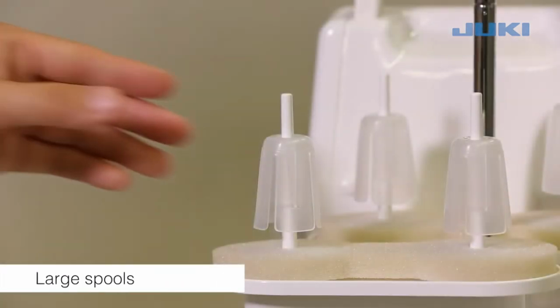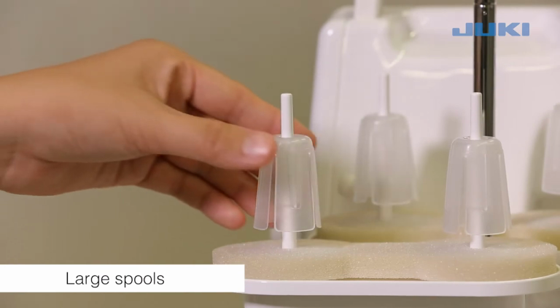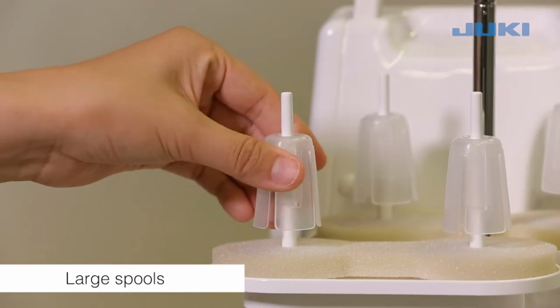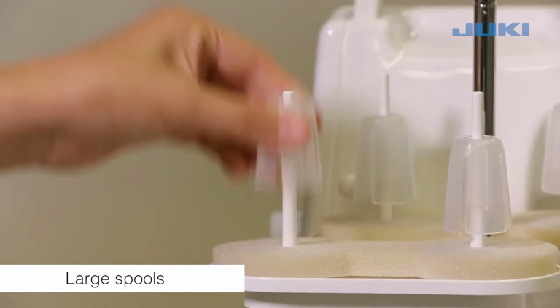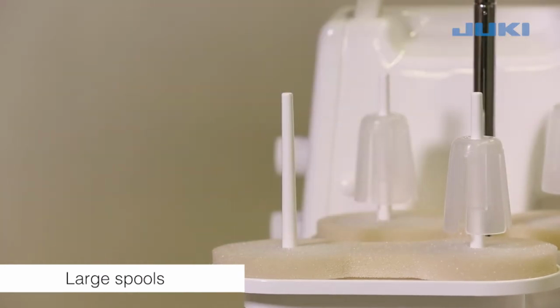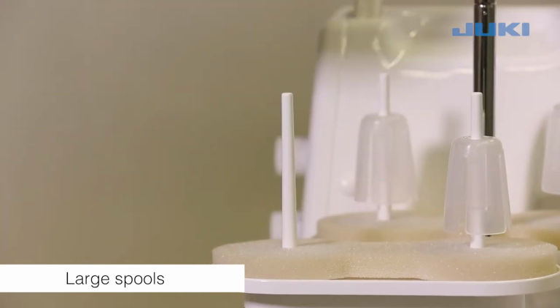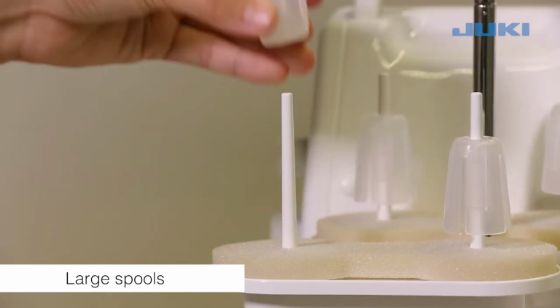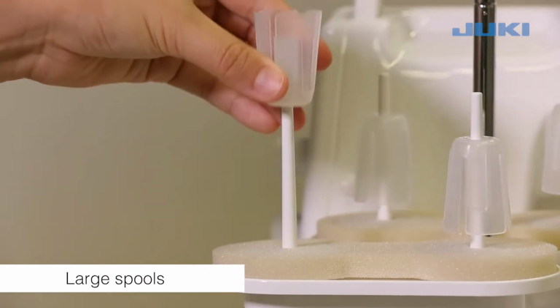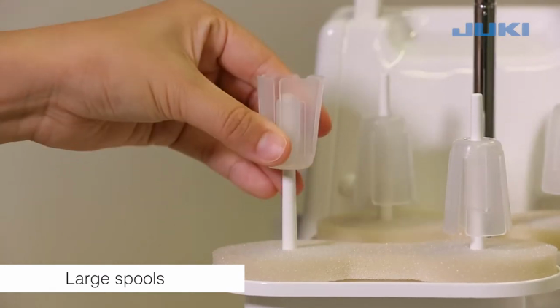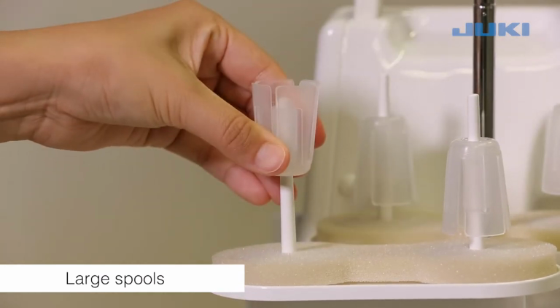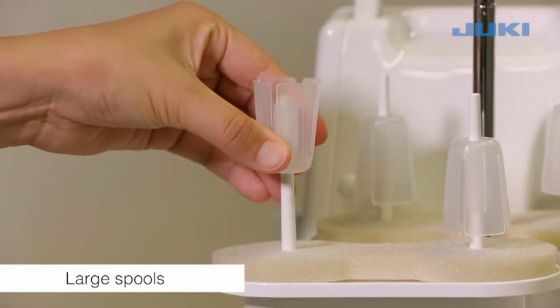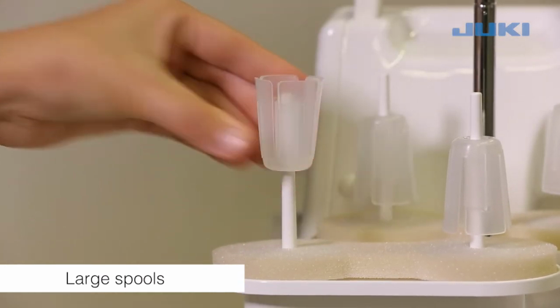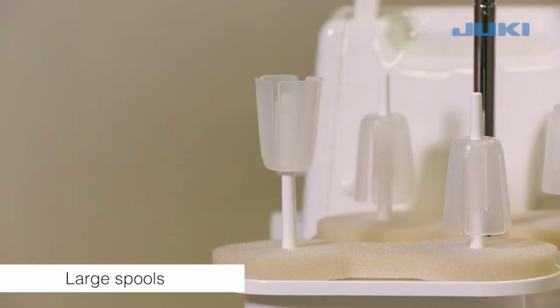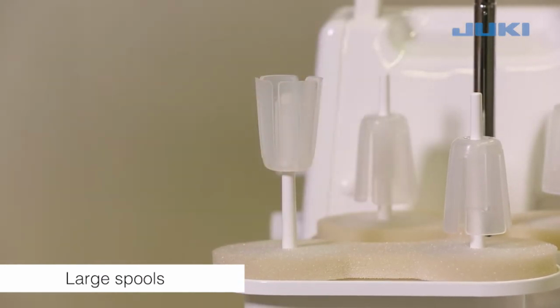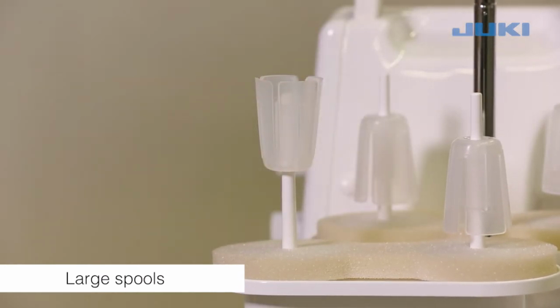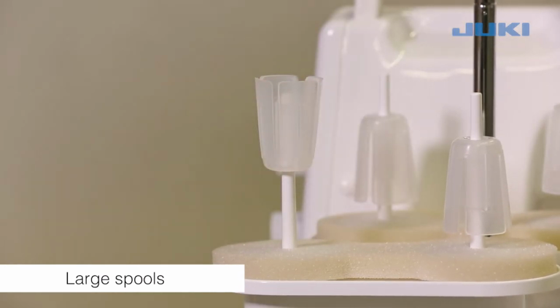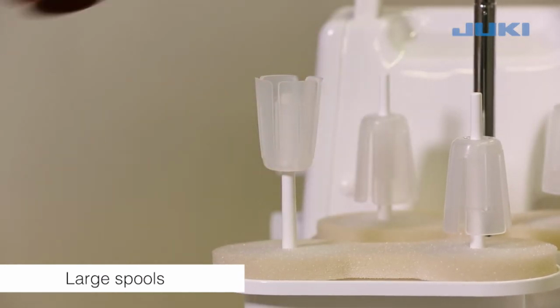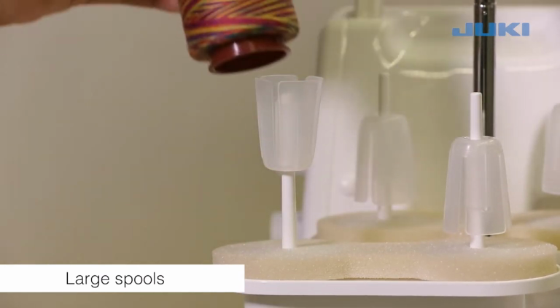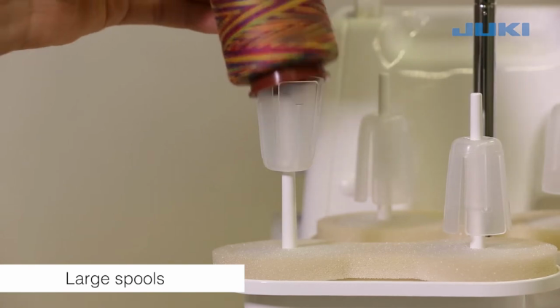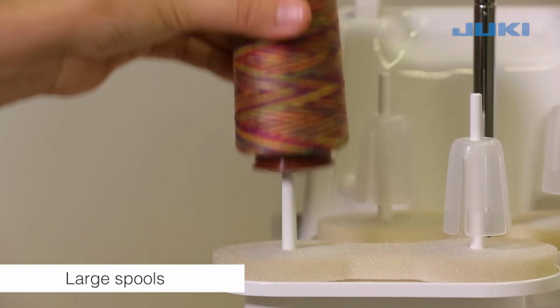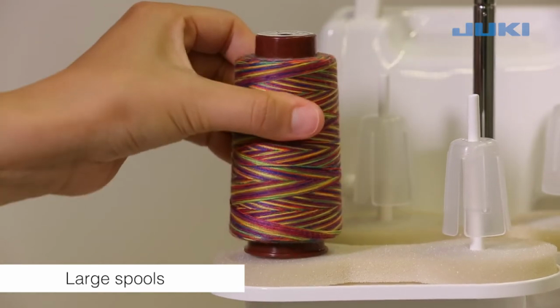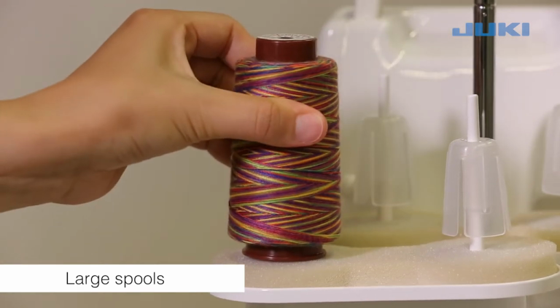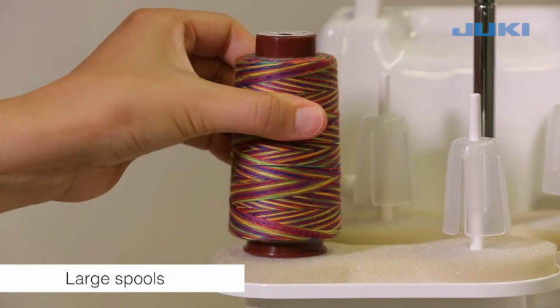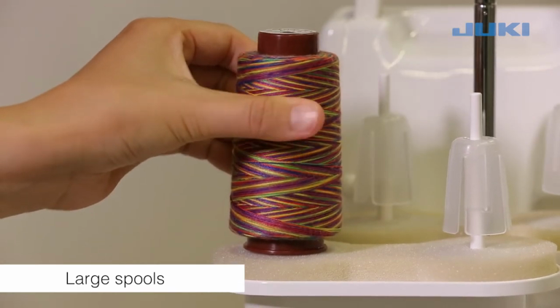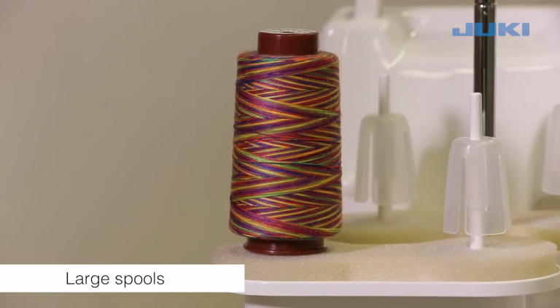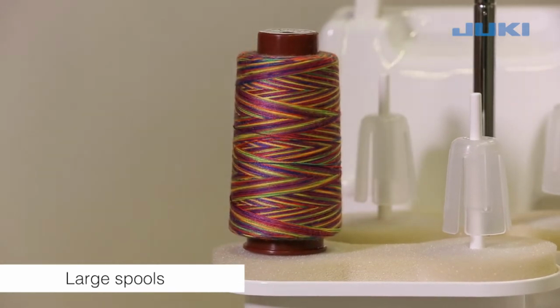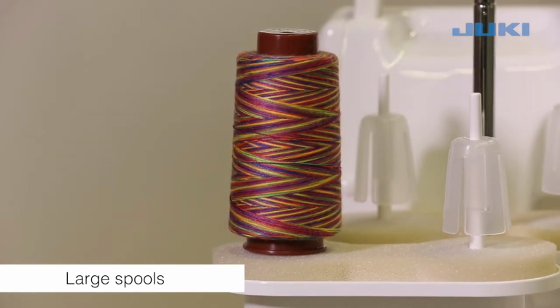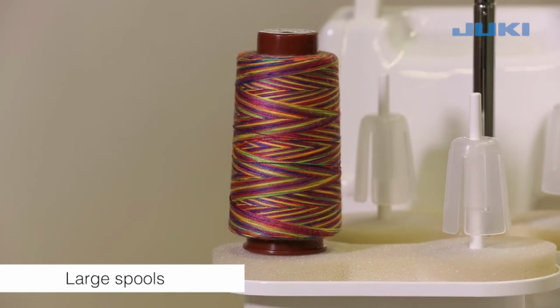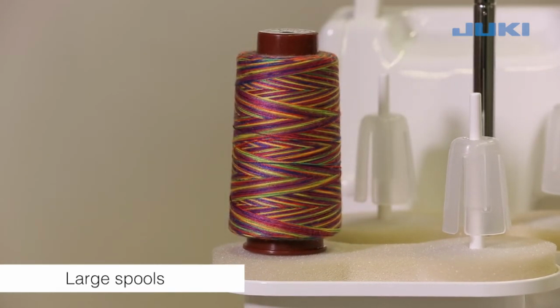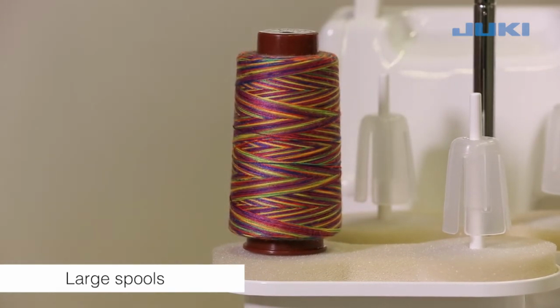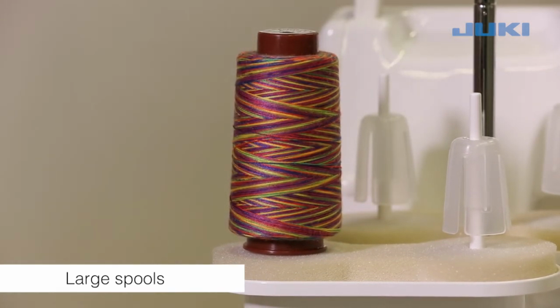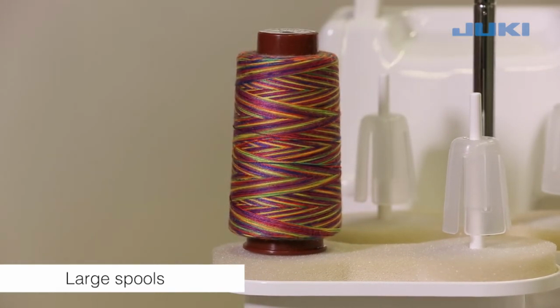If large industrial spools are used, position the anti-vibration cone upside down on the spool holder pin, i.e. with the wider edge at the top.